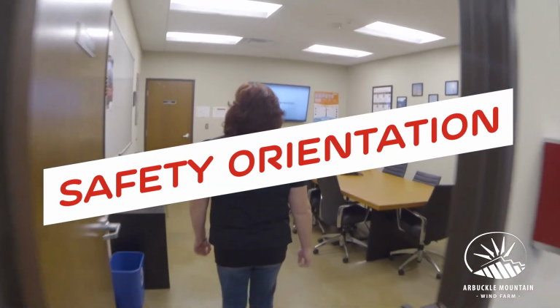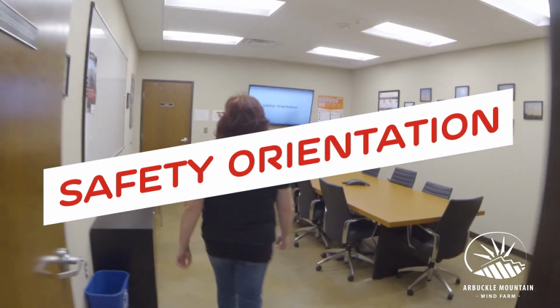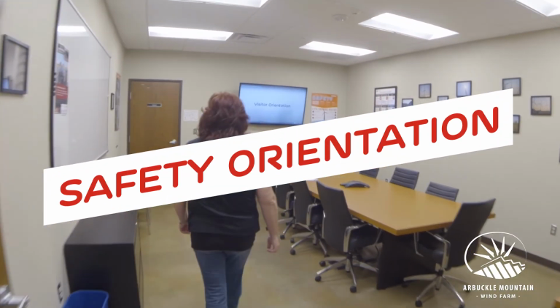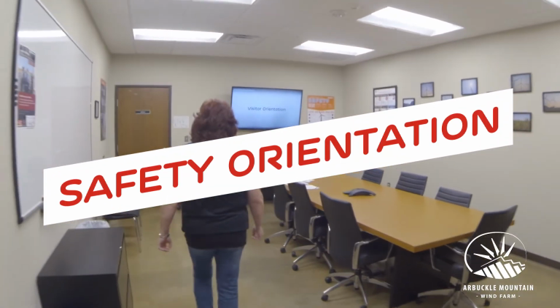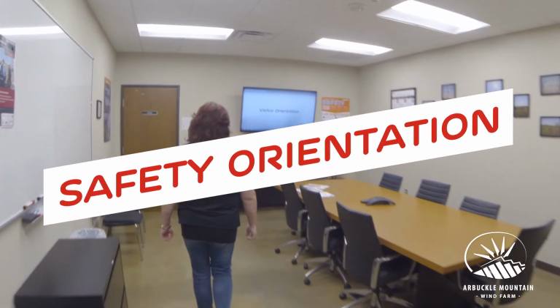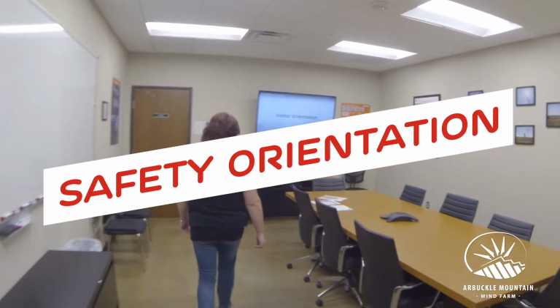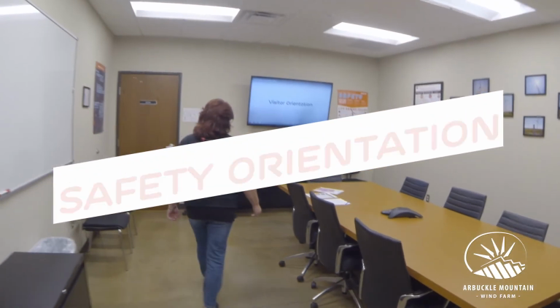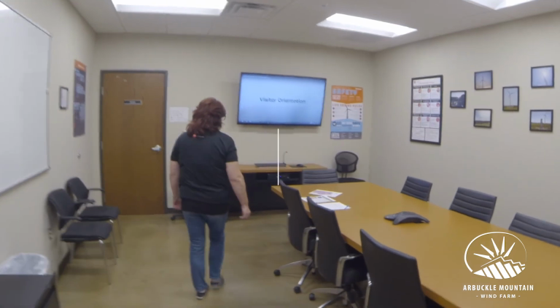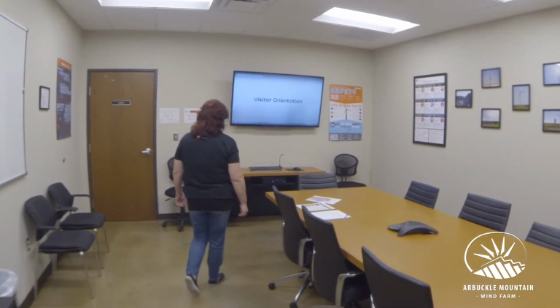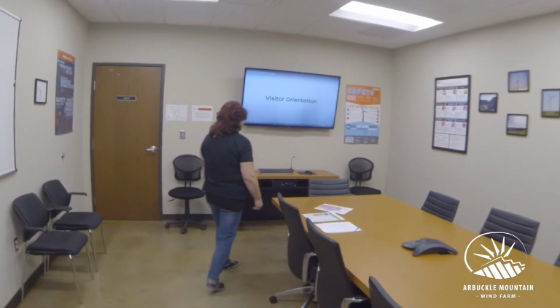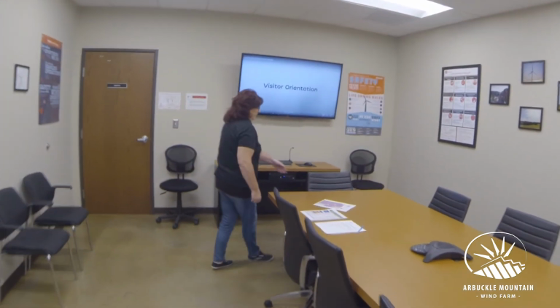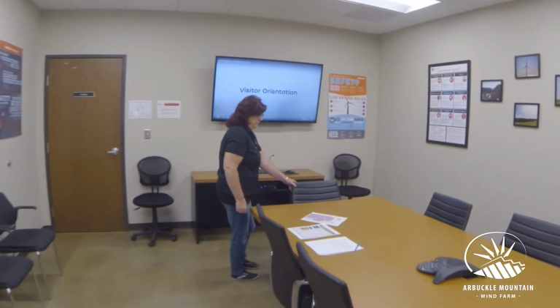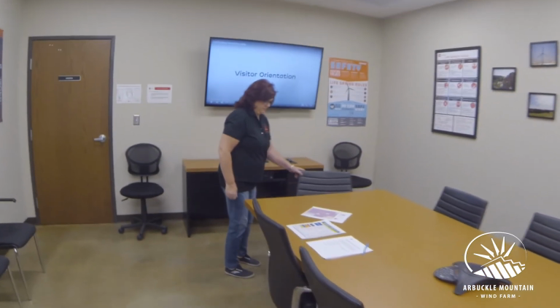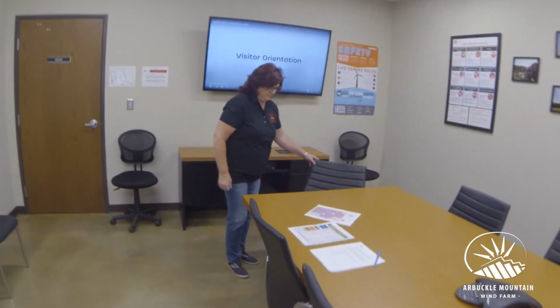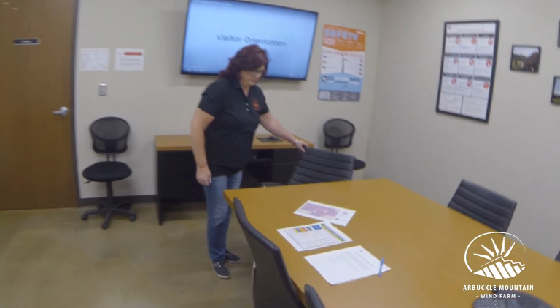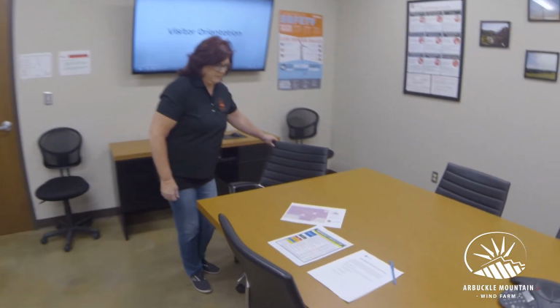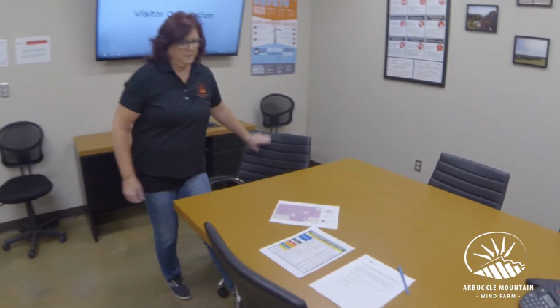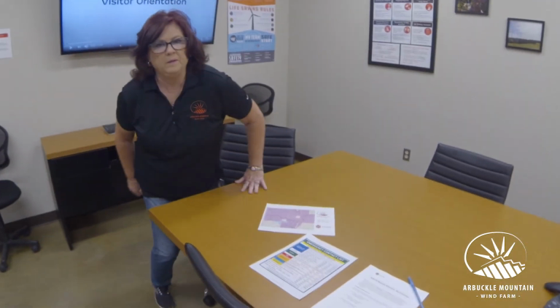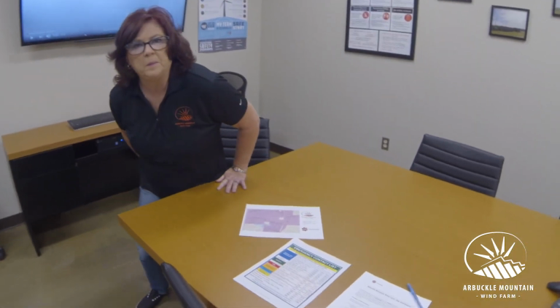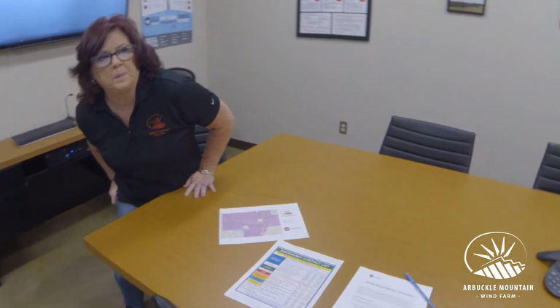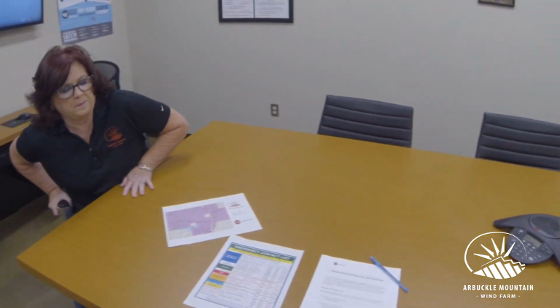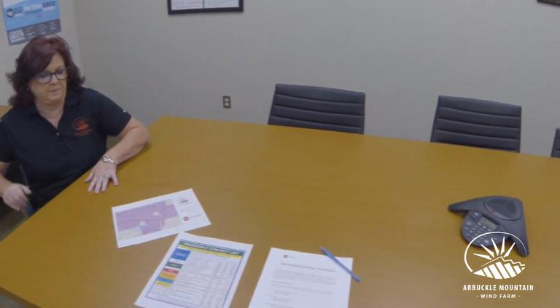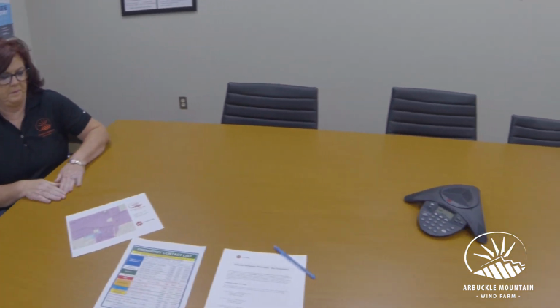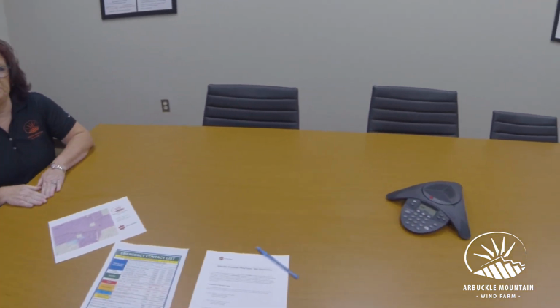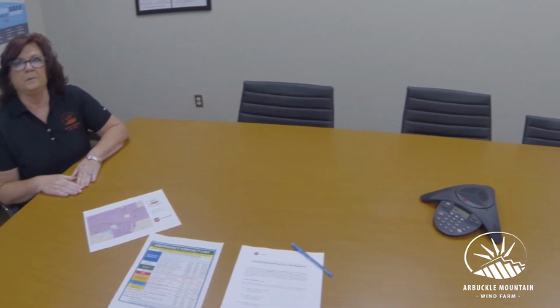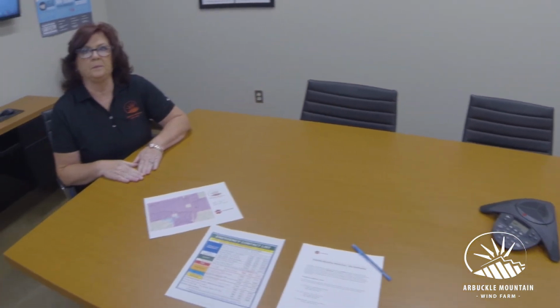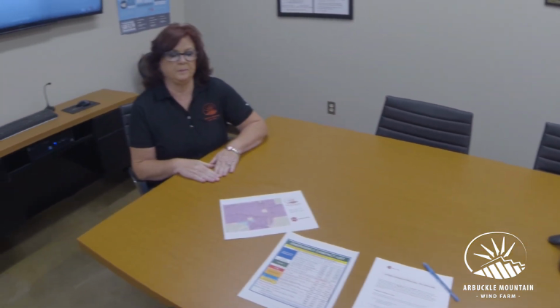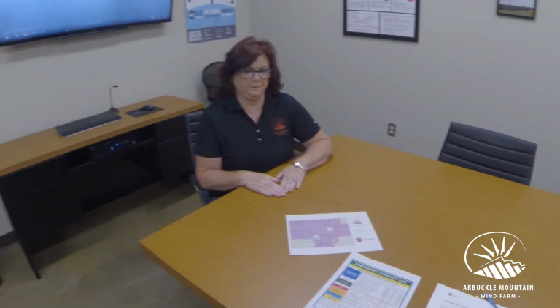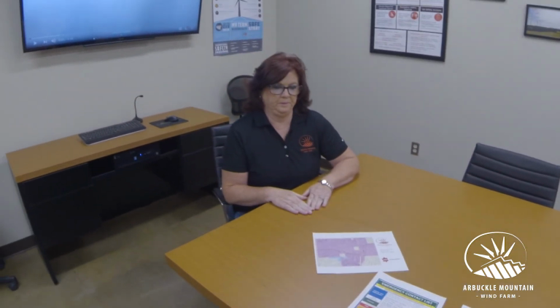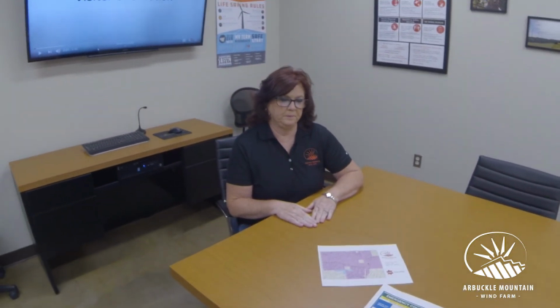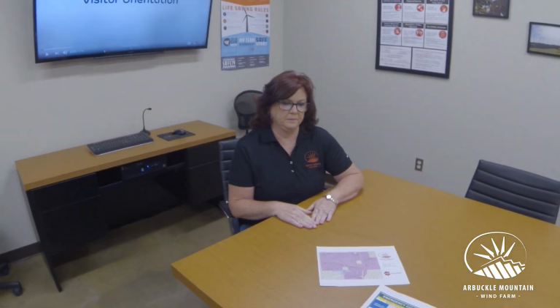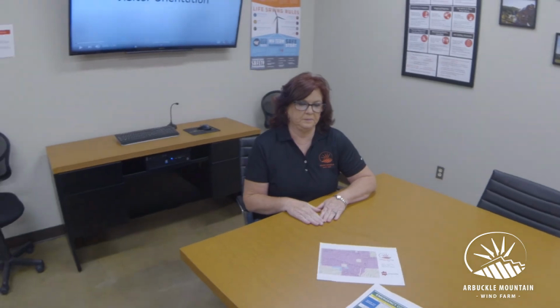First-time visitors to the wind farm go through a site orientation, which includes a brief video and review and explanation of some documents. This is all to ensure our visitors' safety while on site.